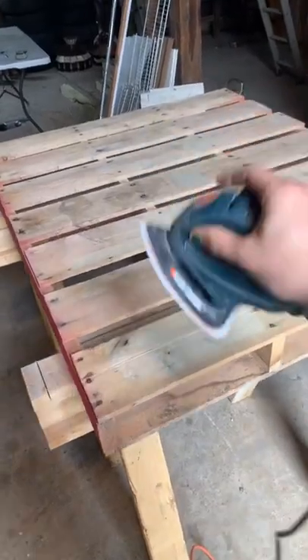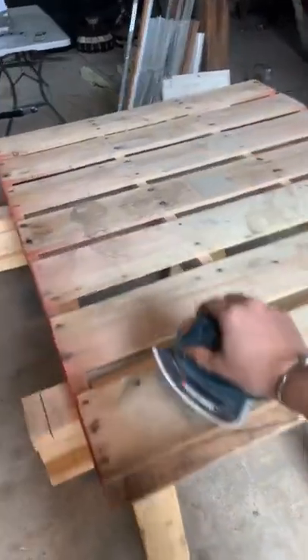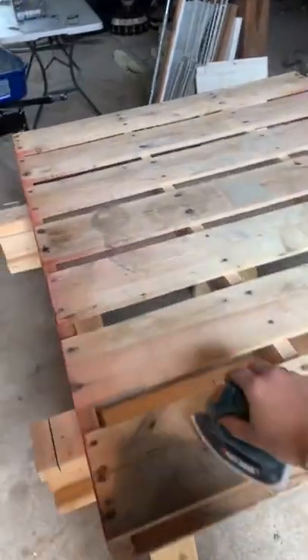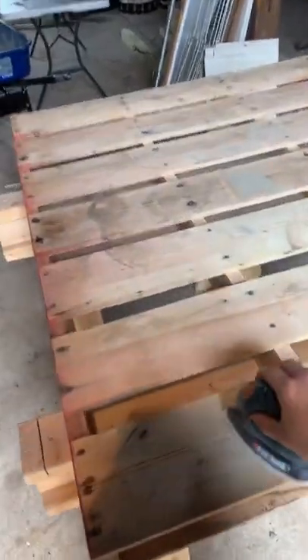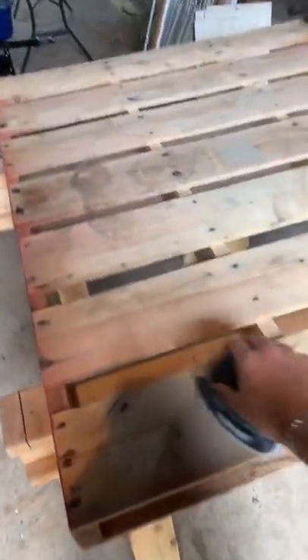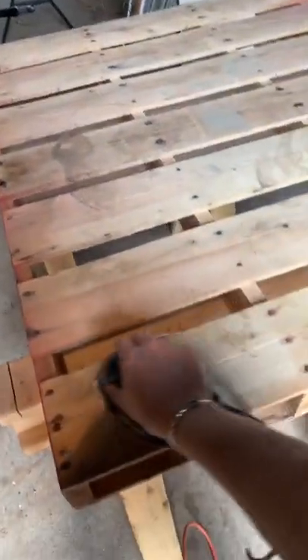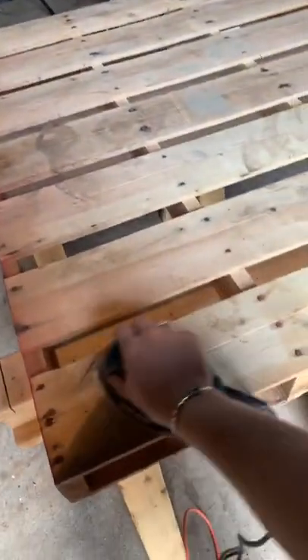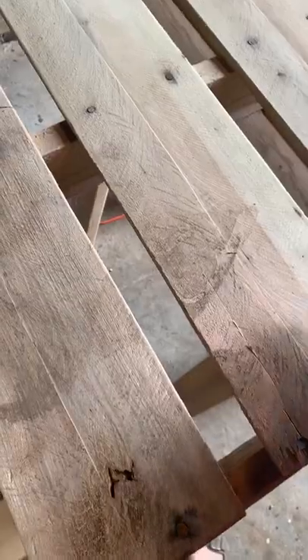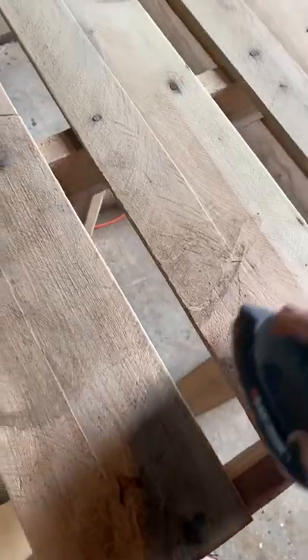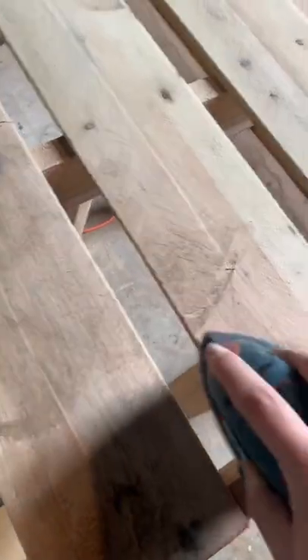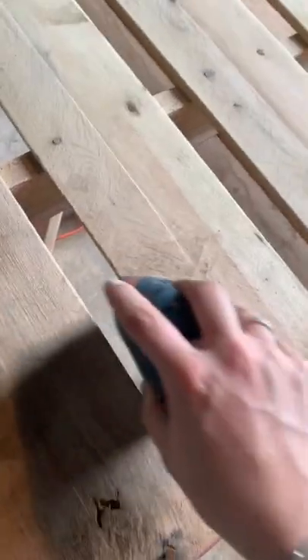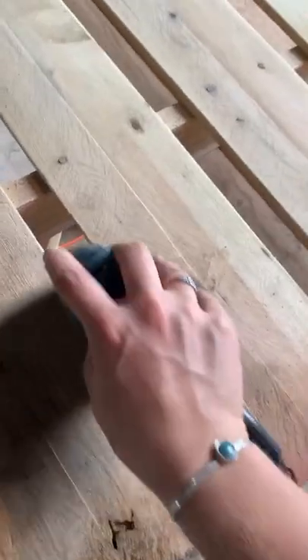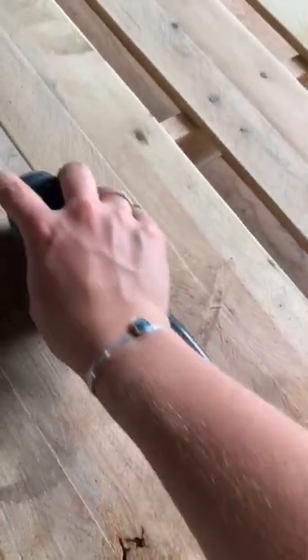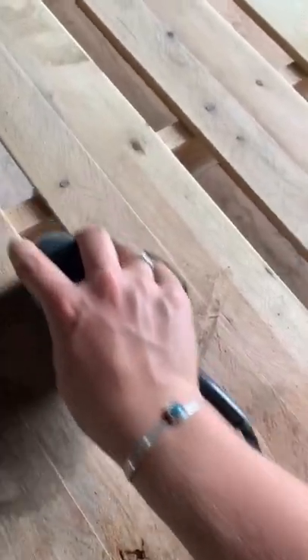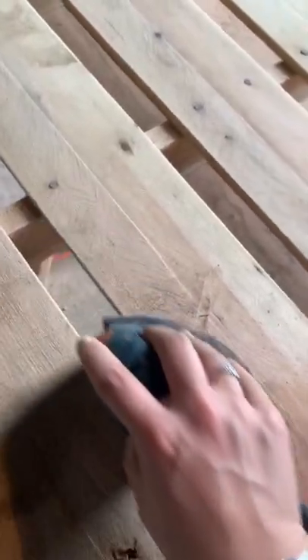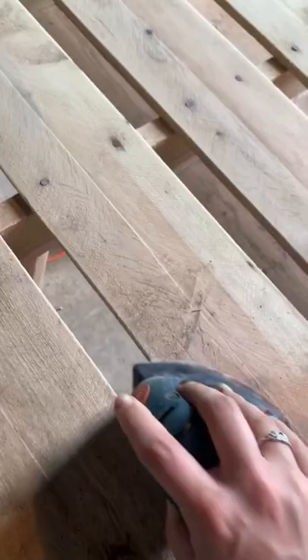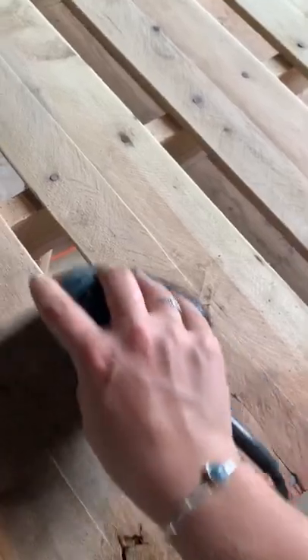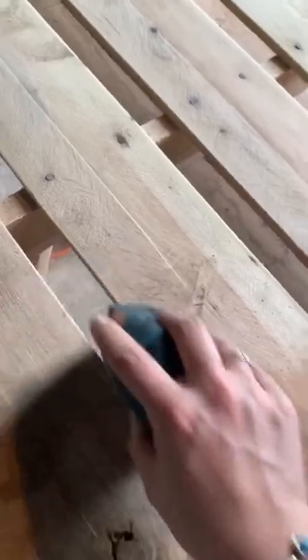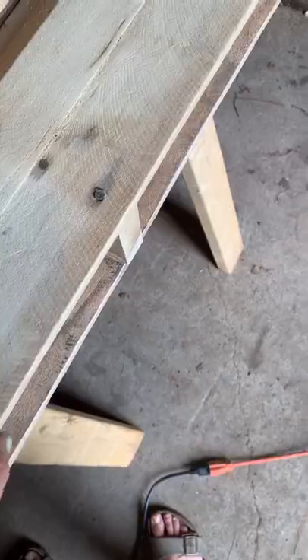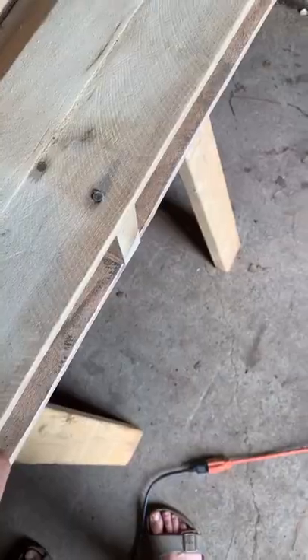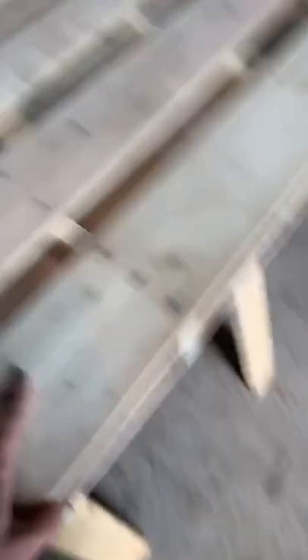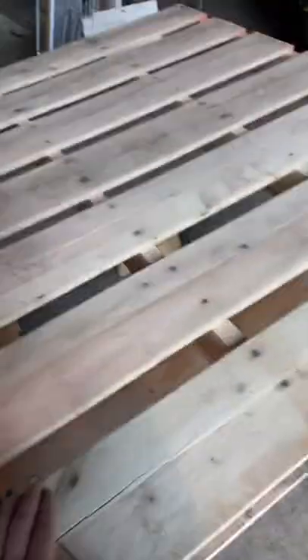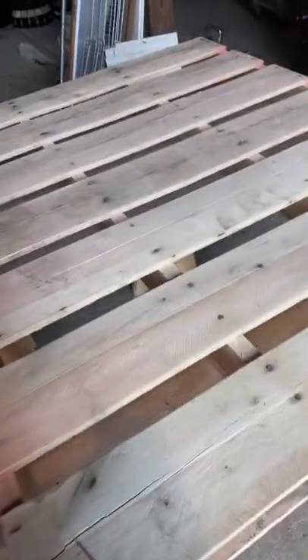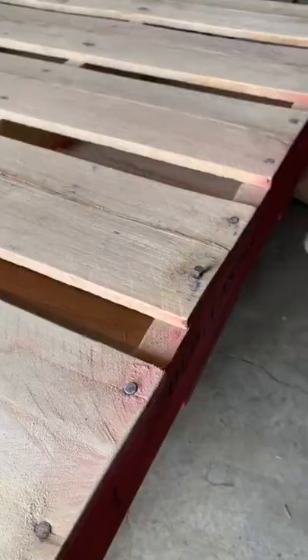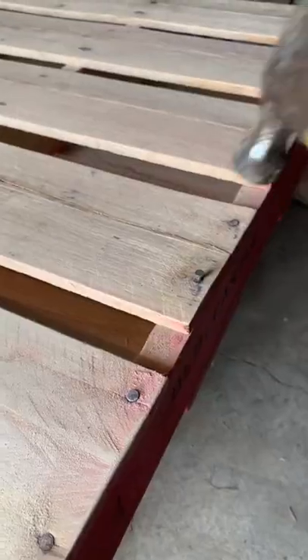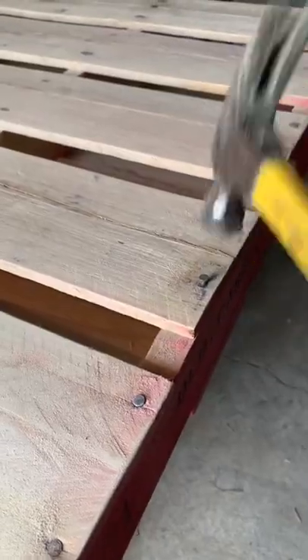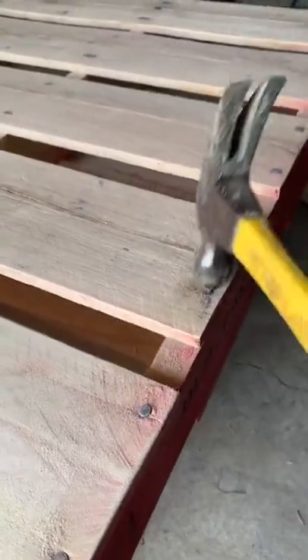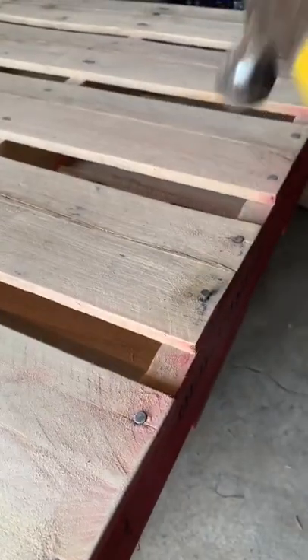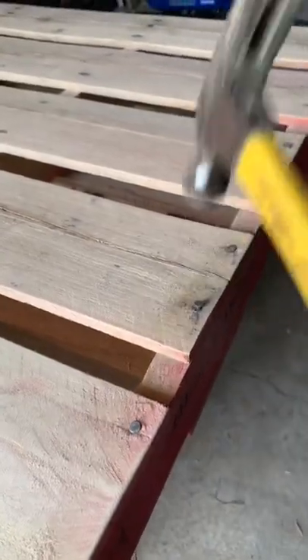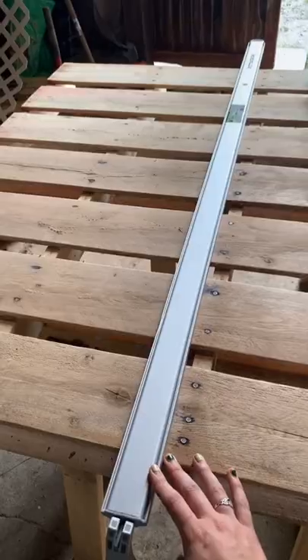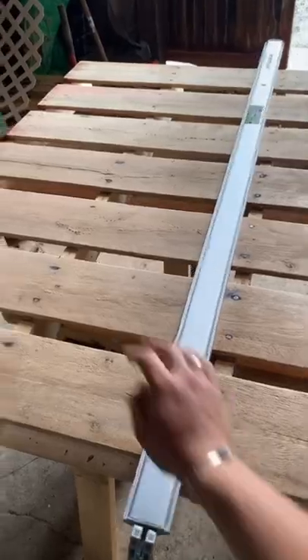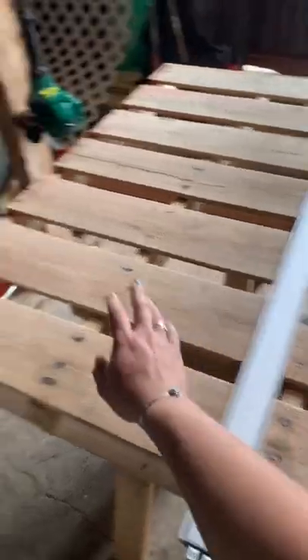The first thing I had to do was sand it down with a really rough grit, and this was a total pain. I made sure to round out all the edges. I also had to nail in some of the nails that were popping out.